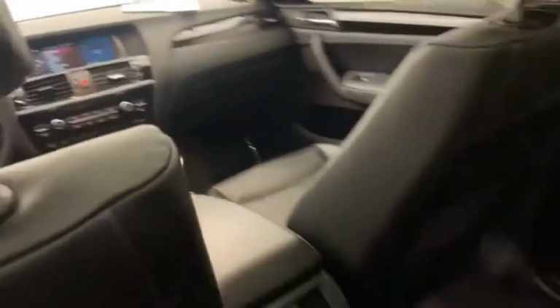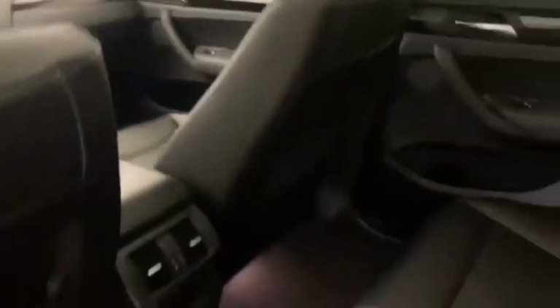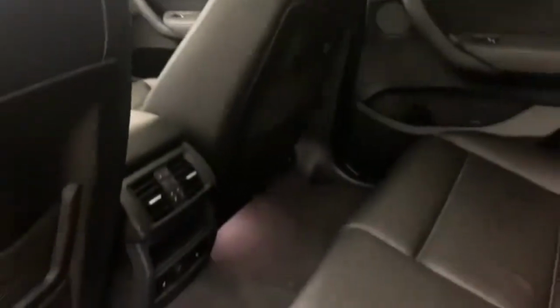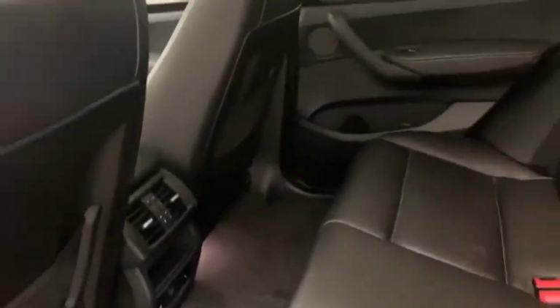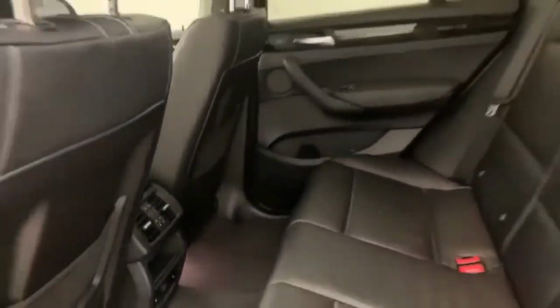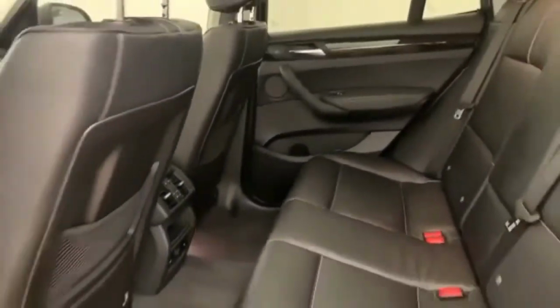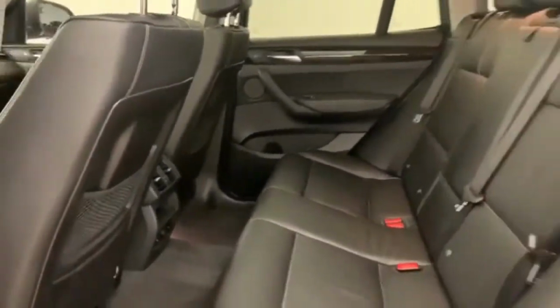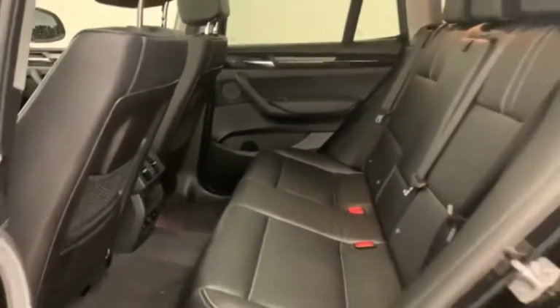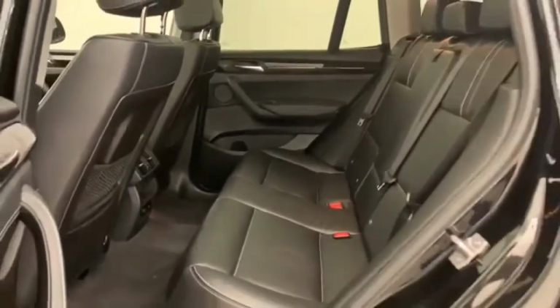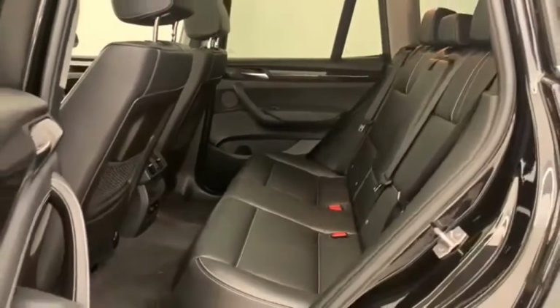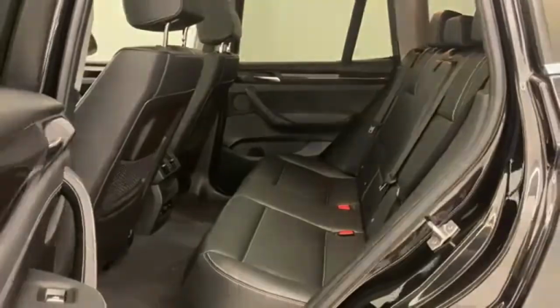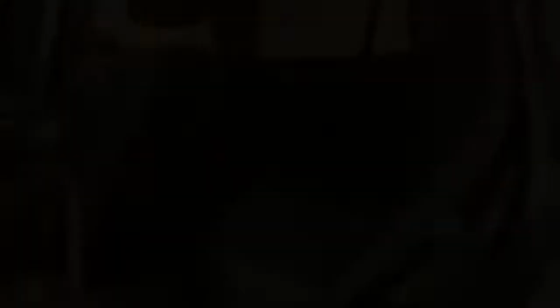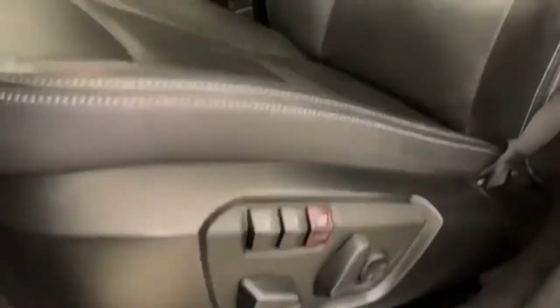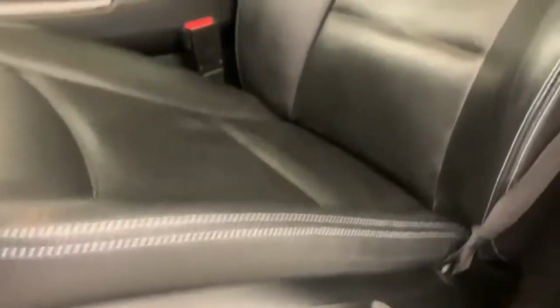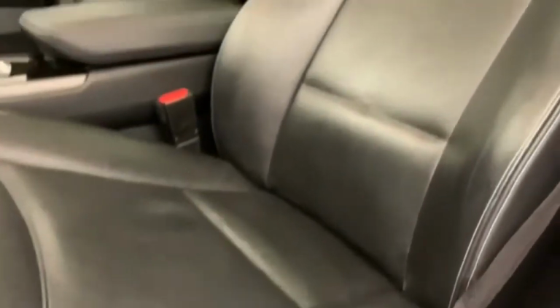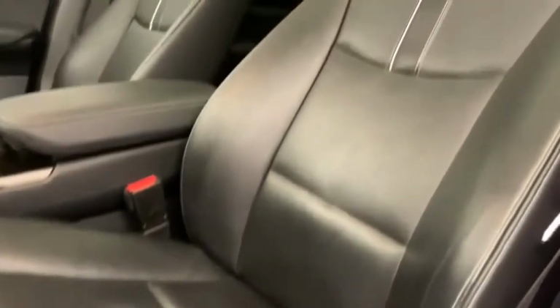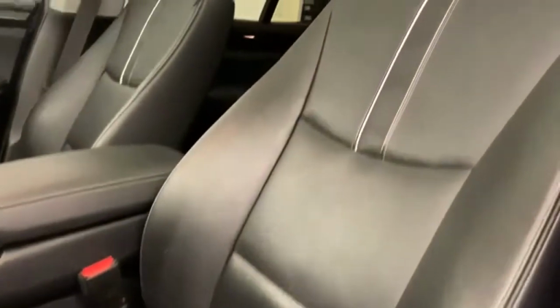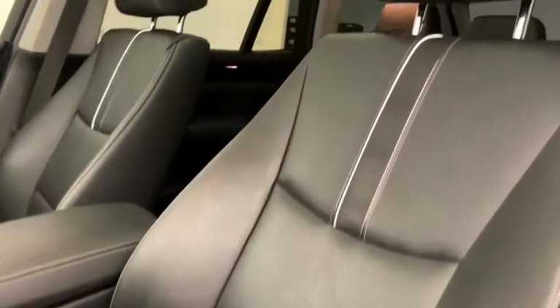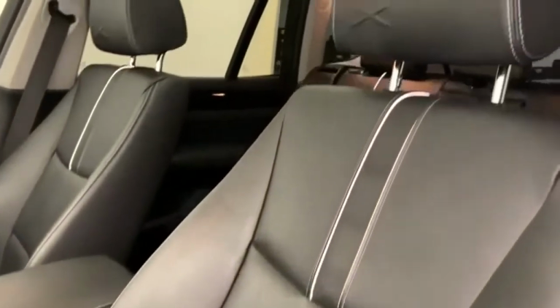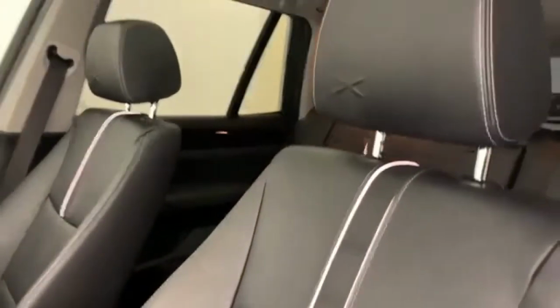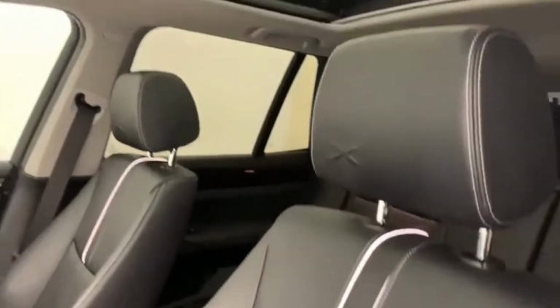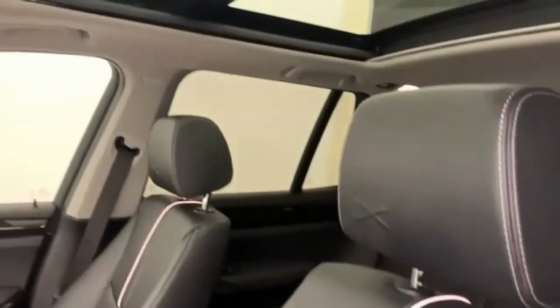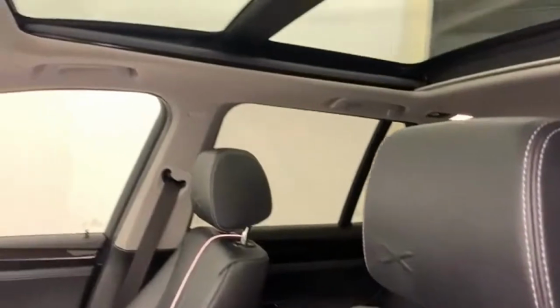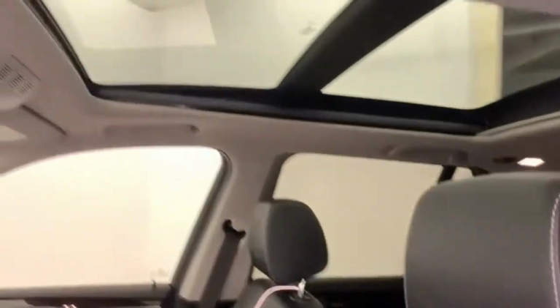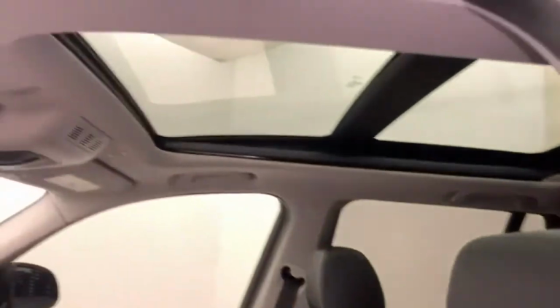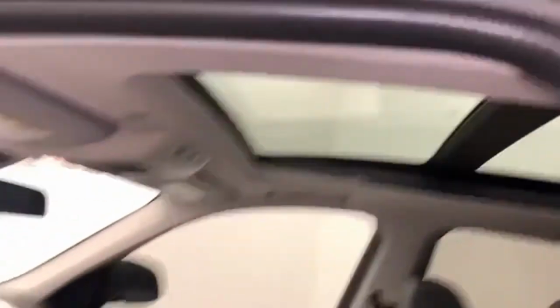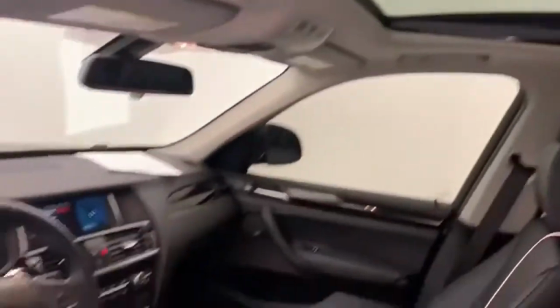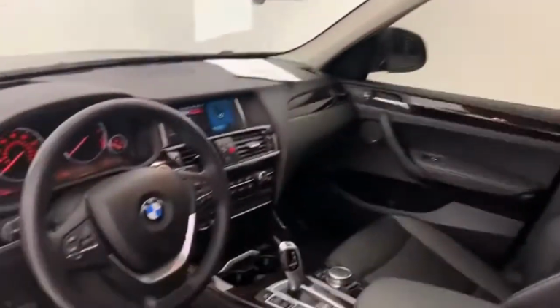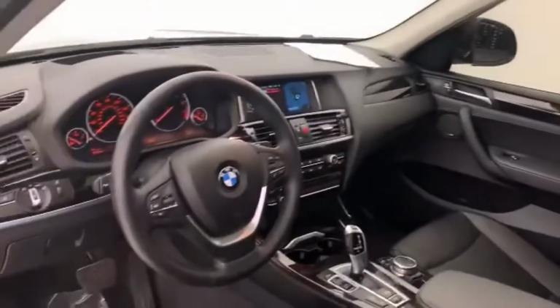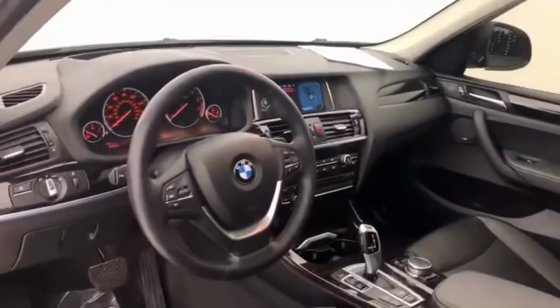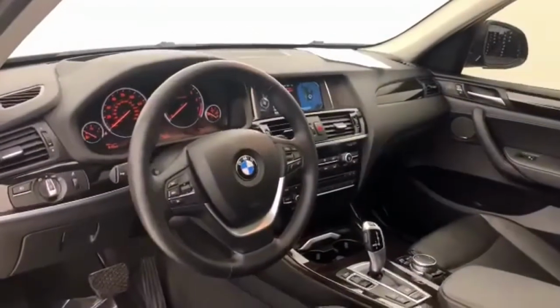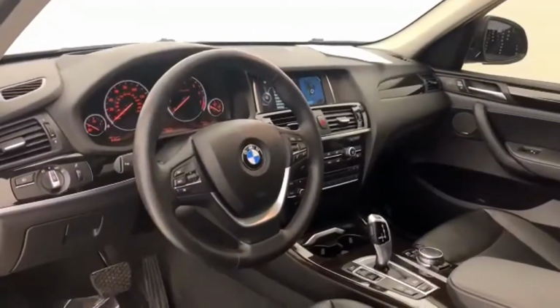Motor Trend reports with new found suppleness to its suspension setup, greater agility, stronger performance, reduced thirst and expanded roominess. The X3 feels much more like something conceived in Munich should. BMW, the ultimate driving machine.